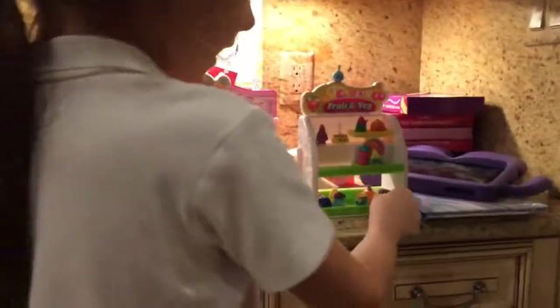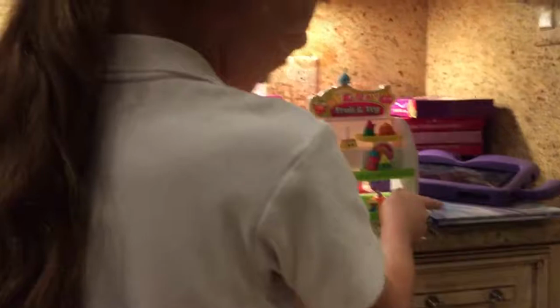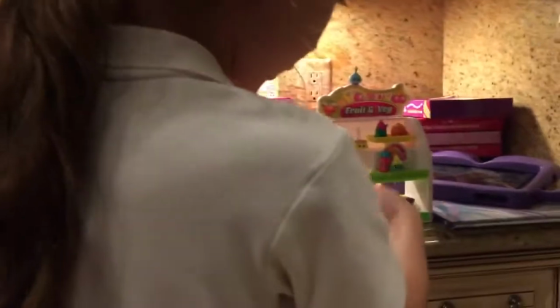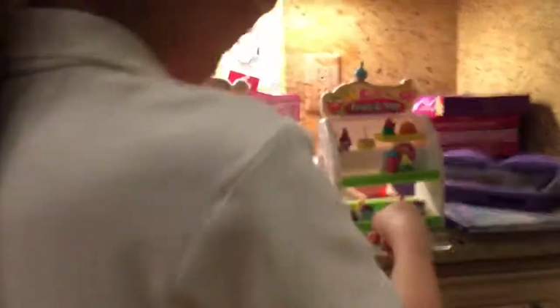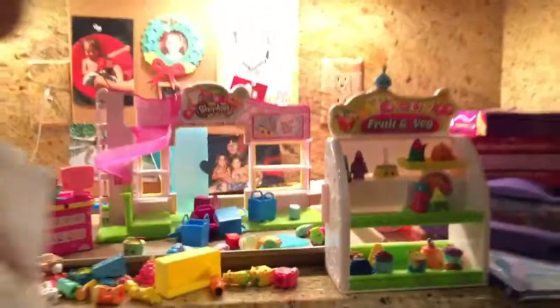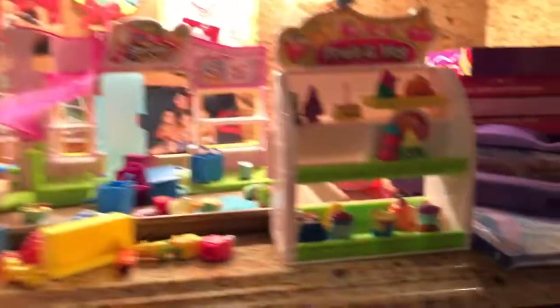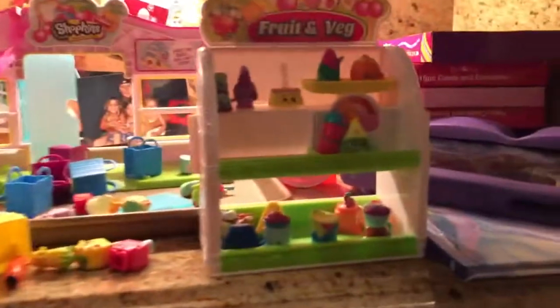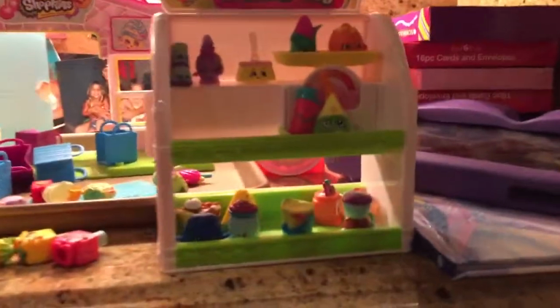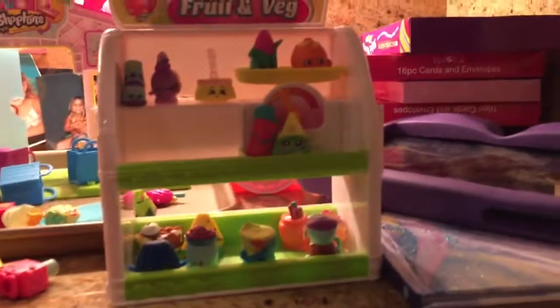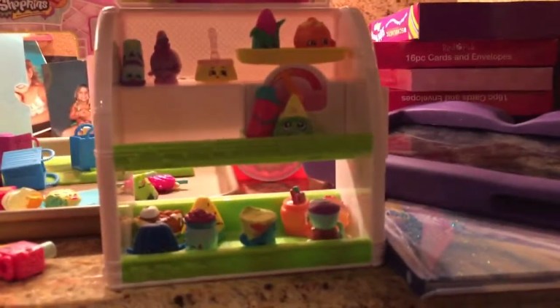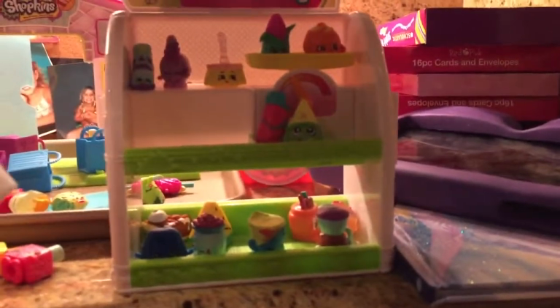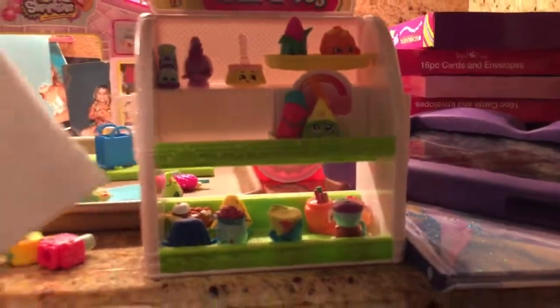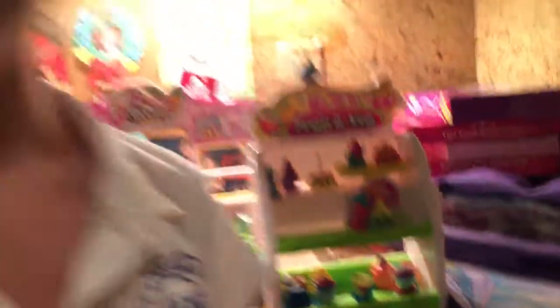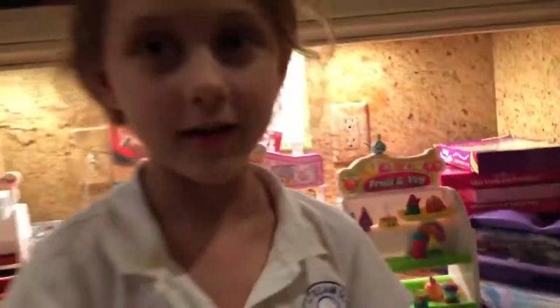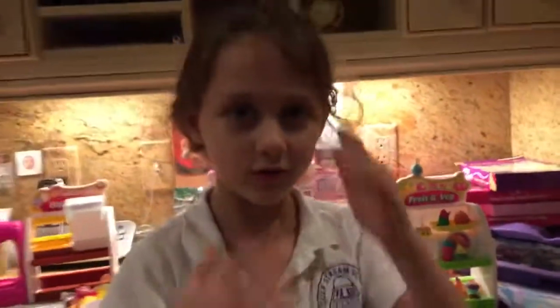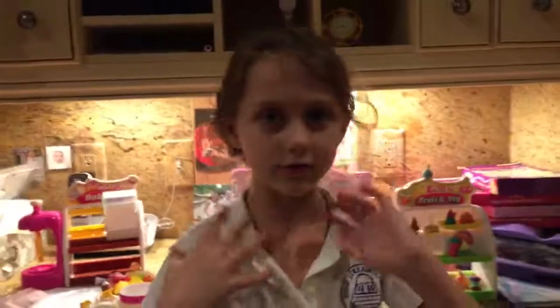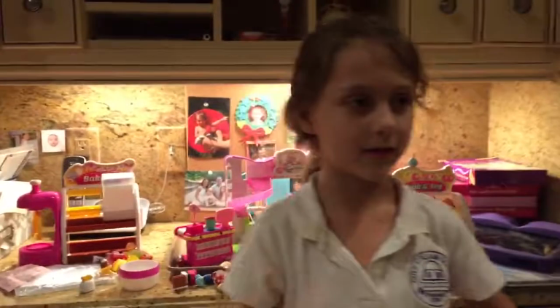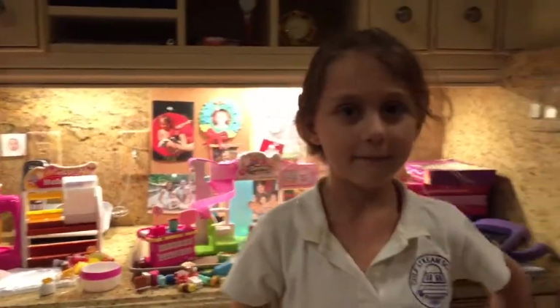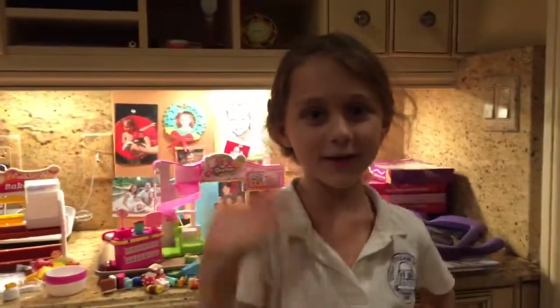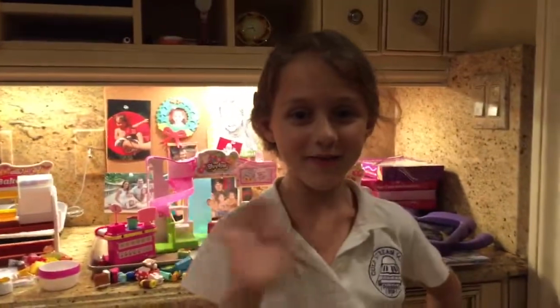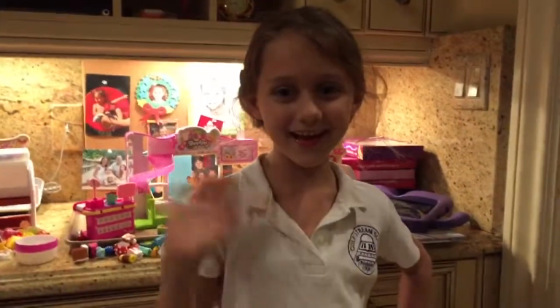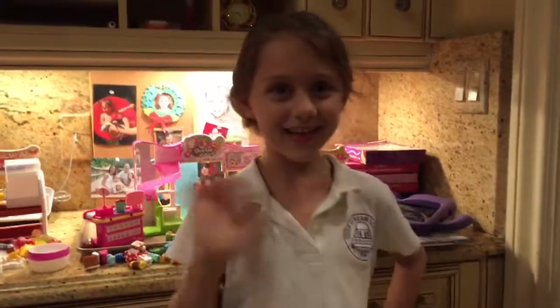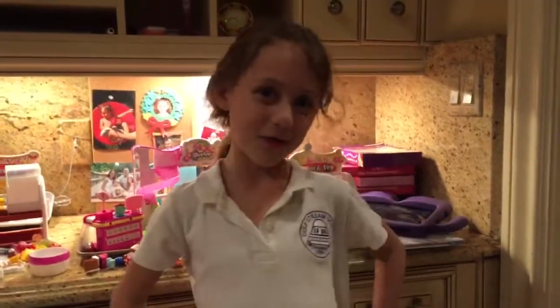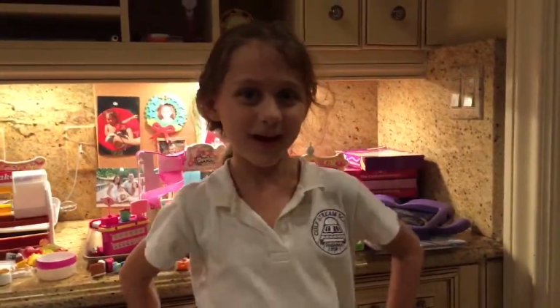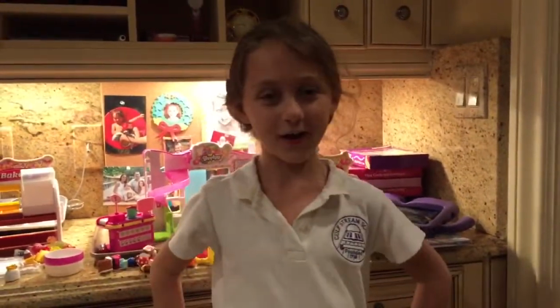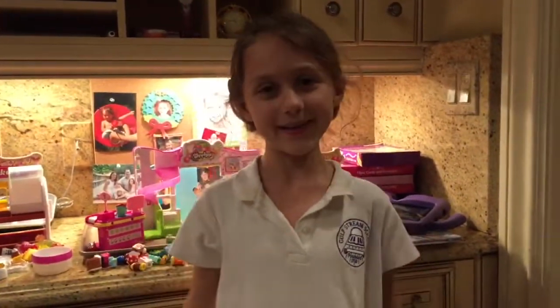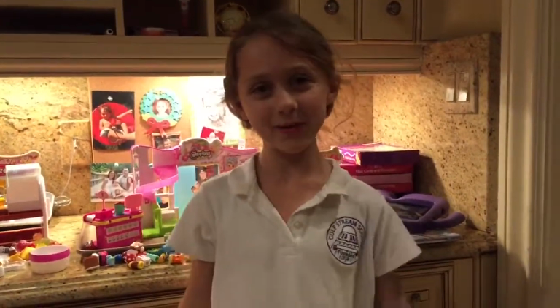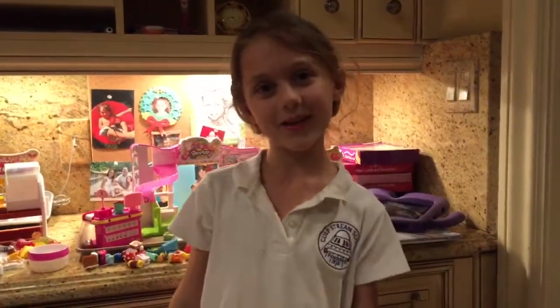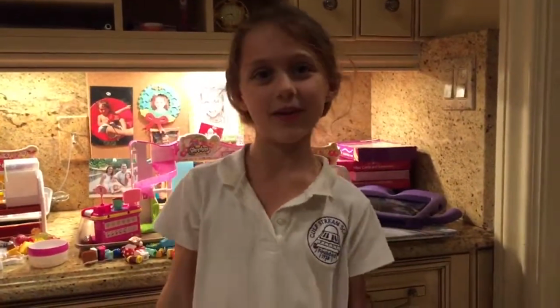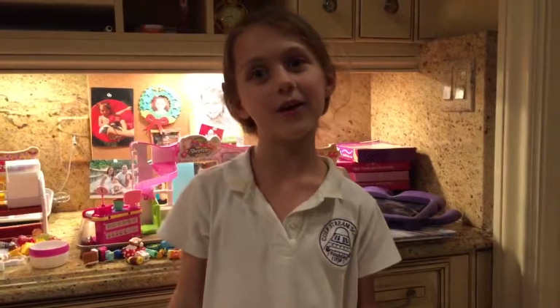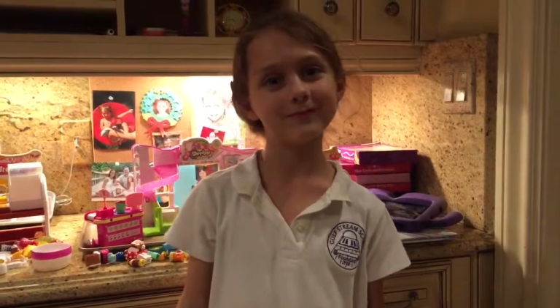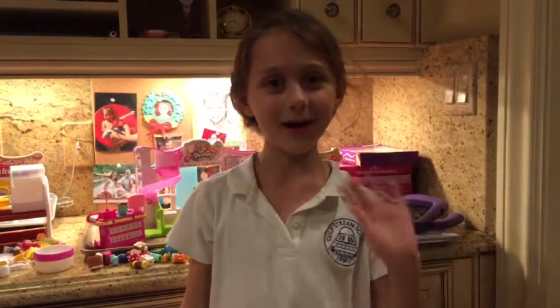Bye, cookie fans! I hope I see you in the next video. Bye!